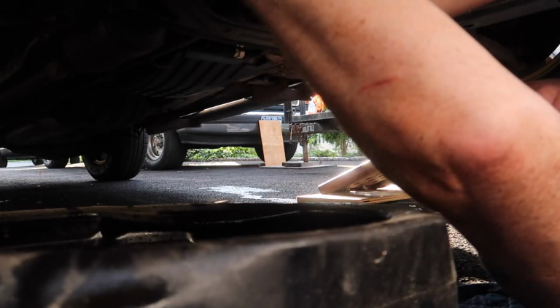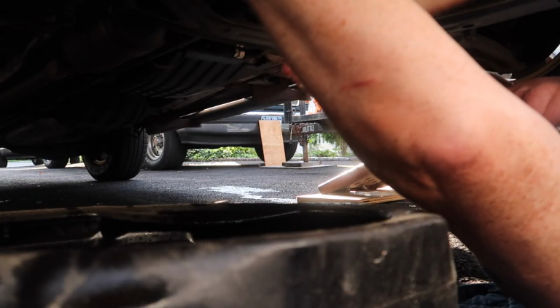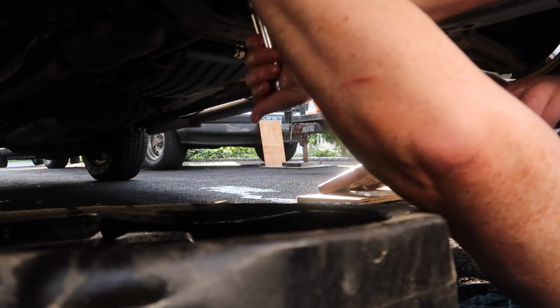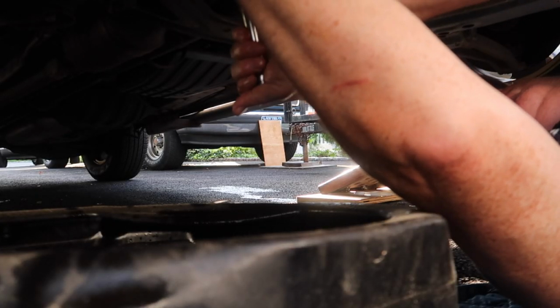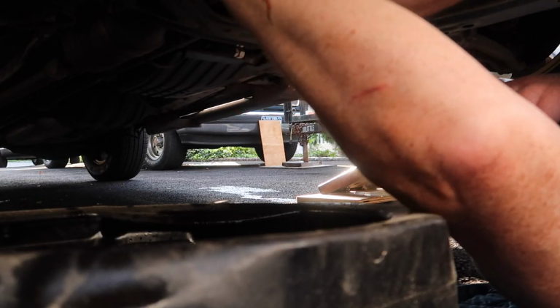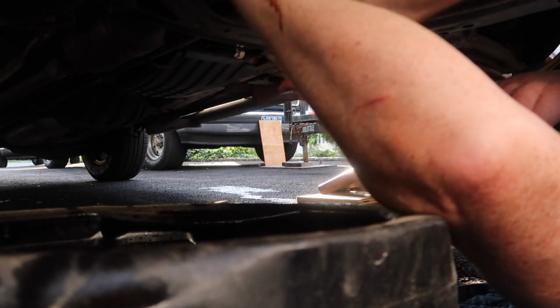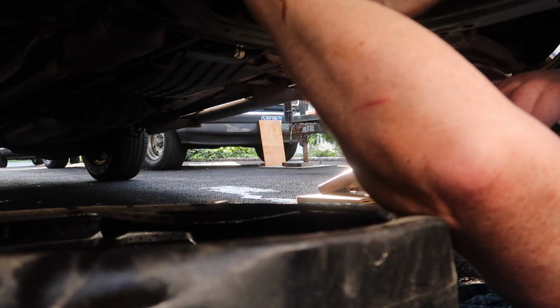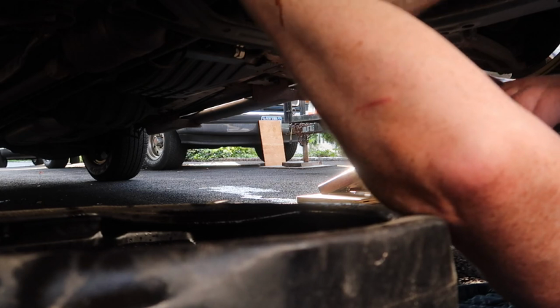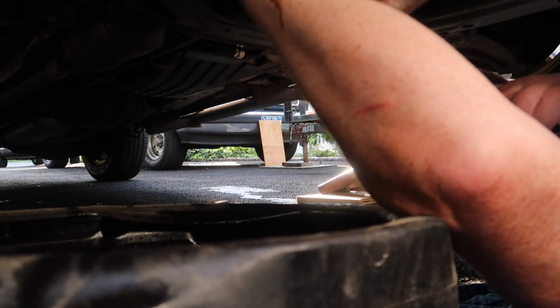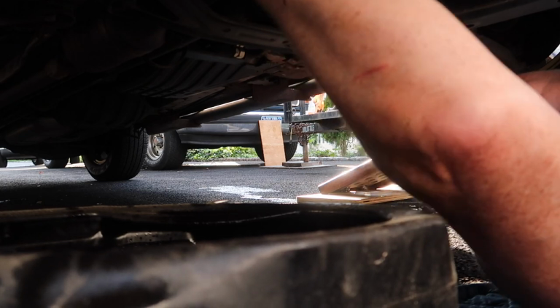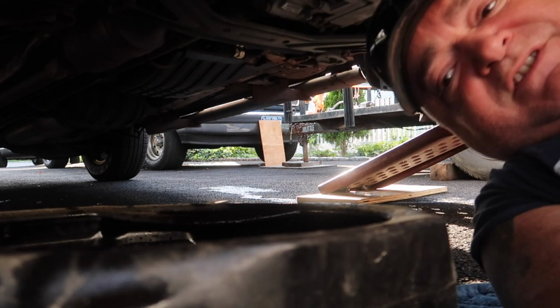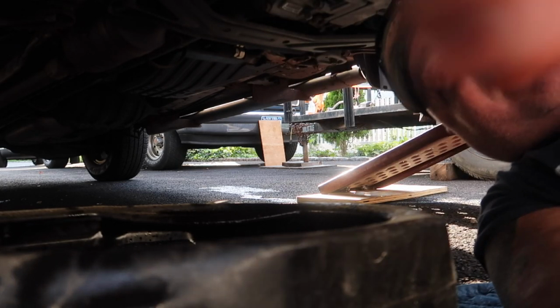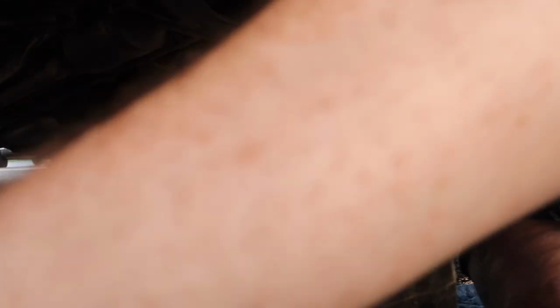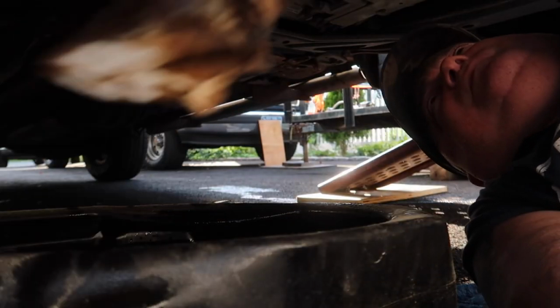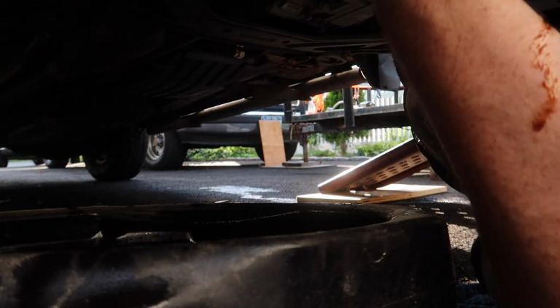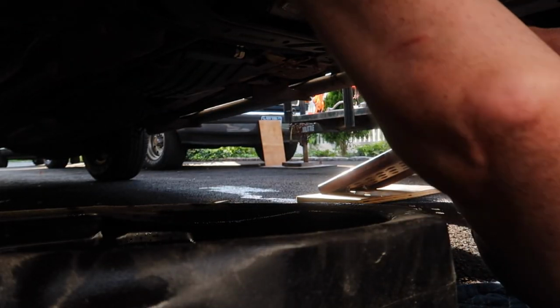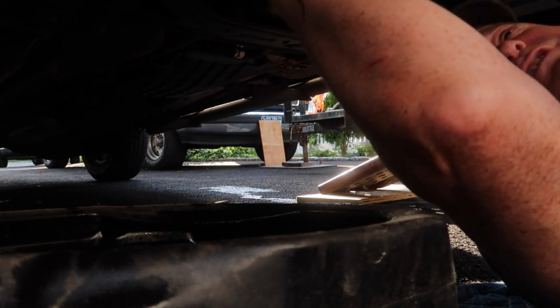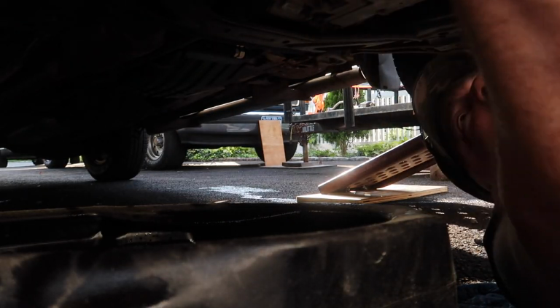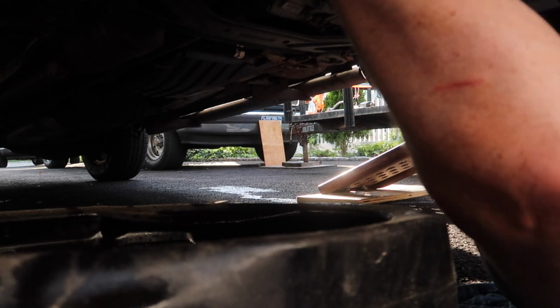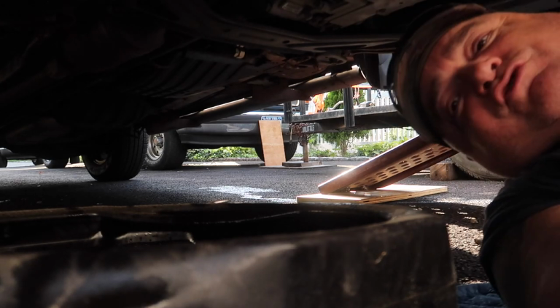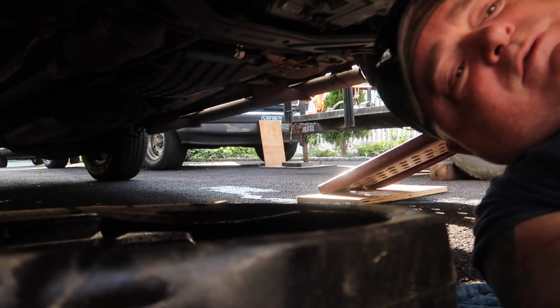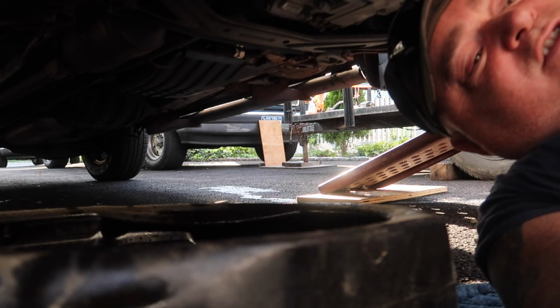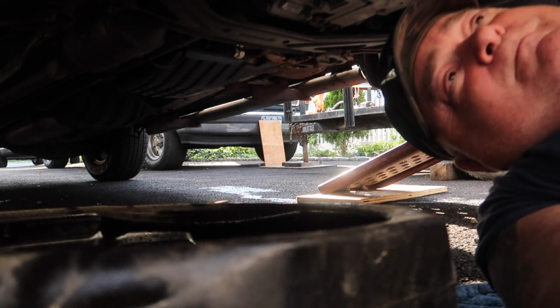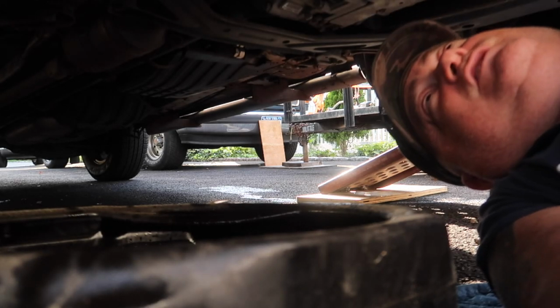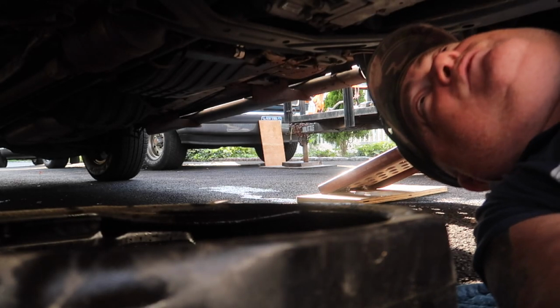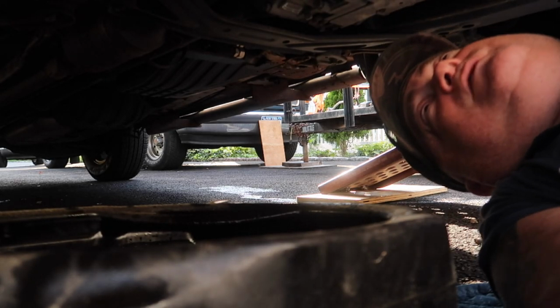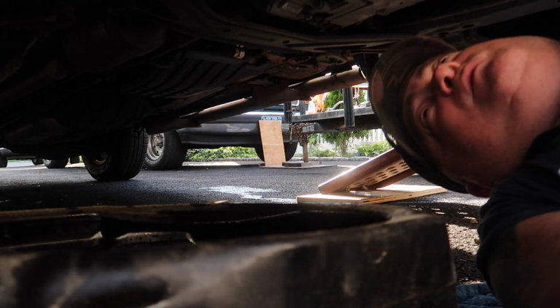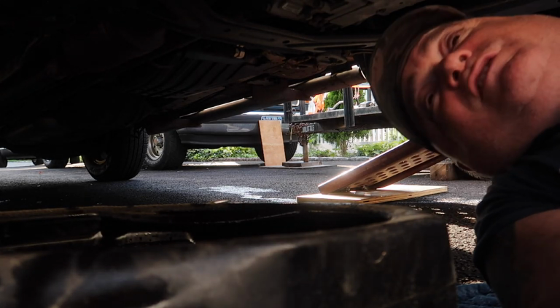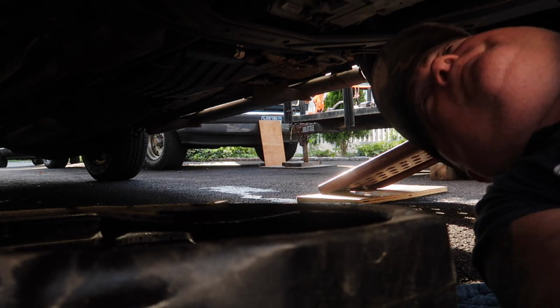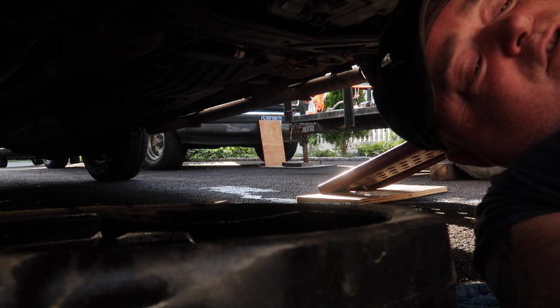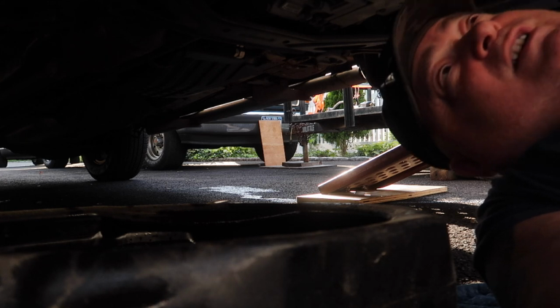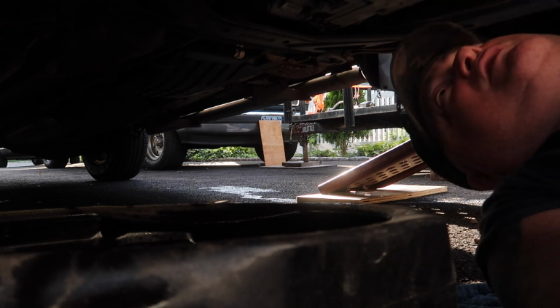Check it — don't over-tighten it. Just snug it up. A lot of oil pans are aluminum and you don't want to strip it. This car is a little stripped already from the previous owner, and you don't want to have to buy a new oil pan, so be careful.